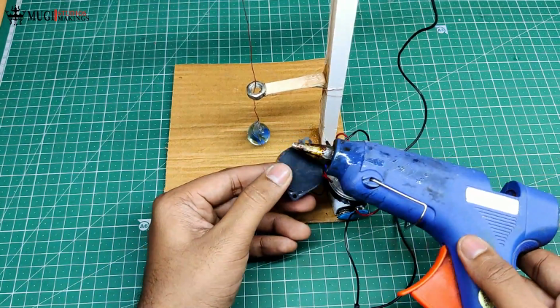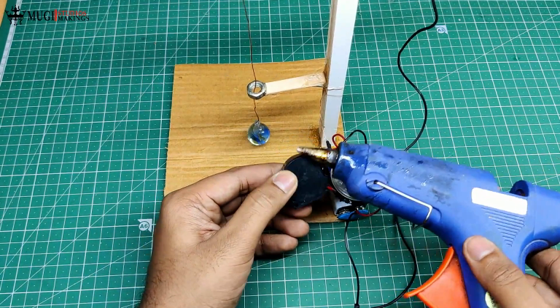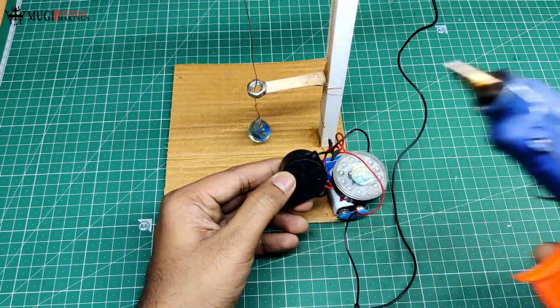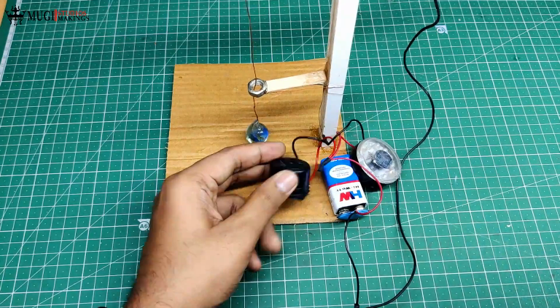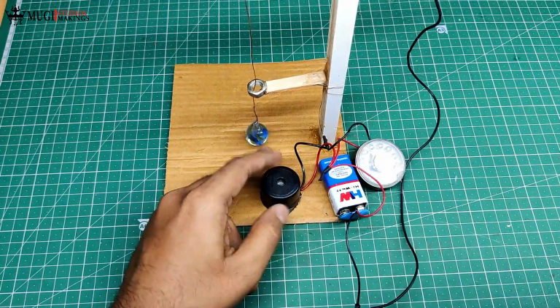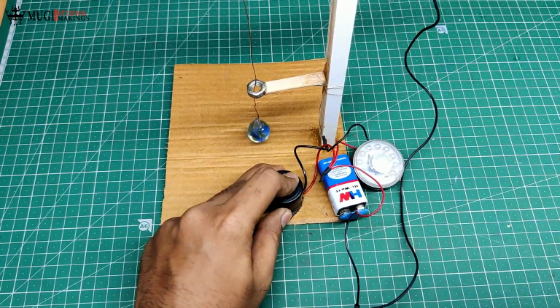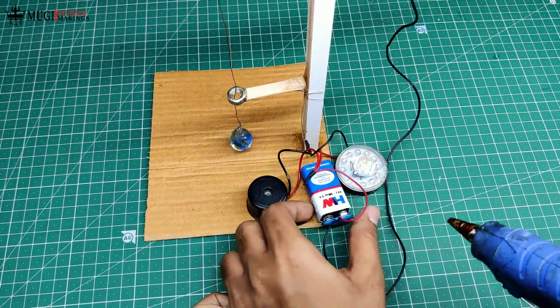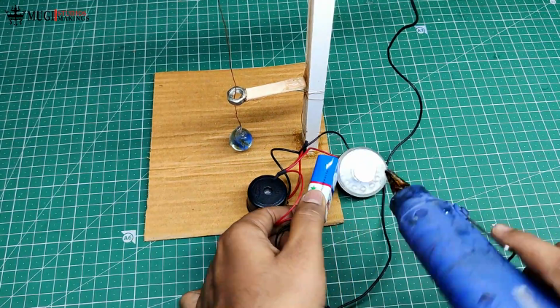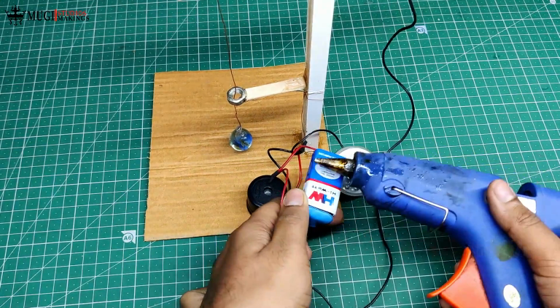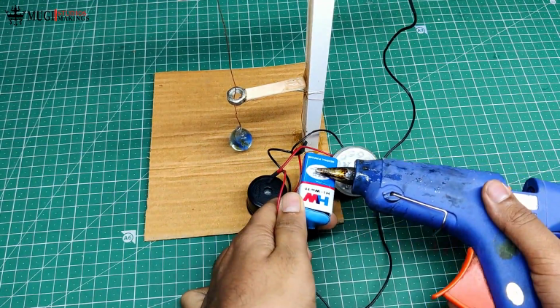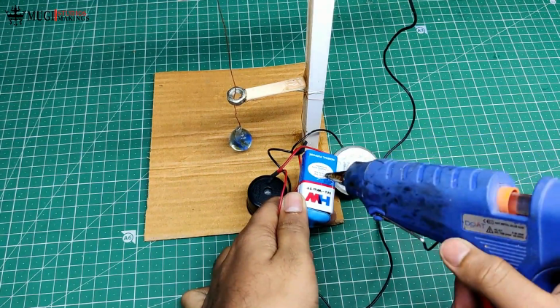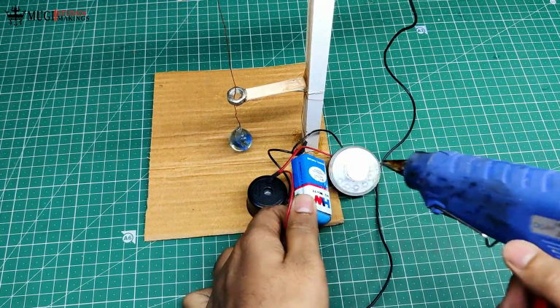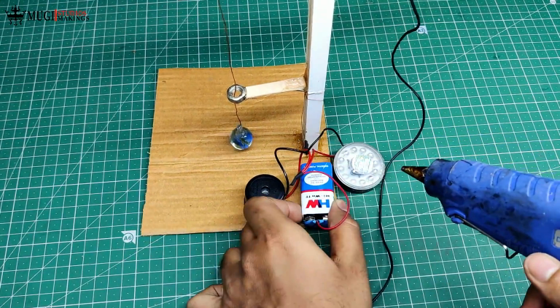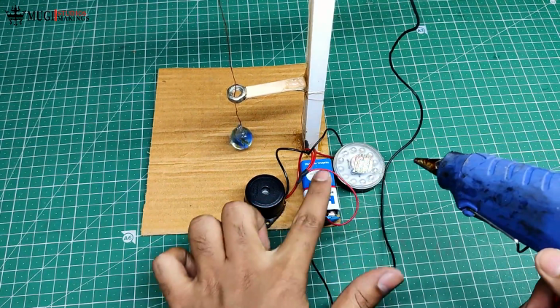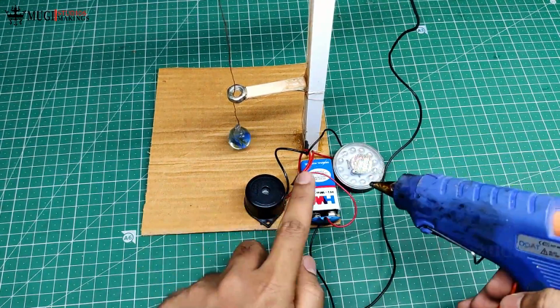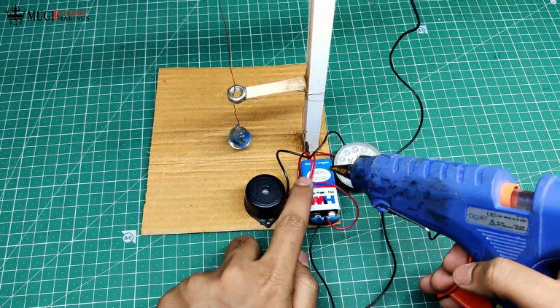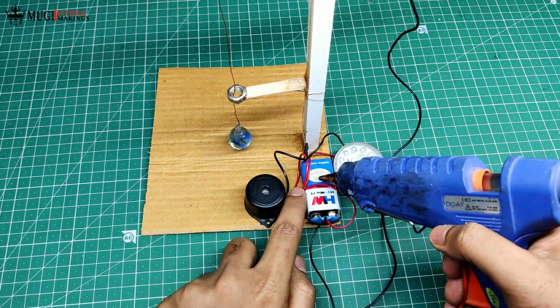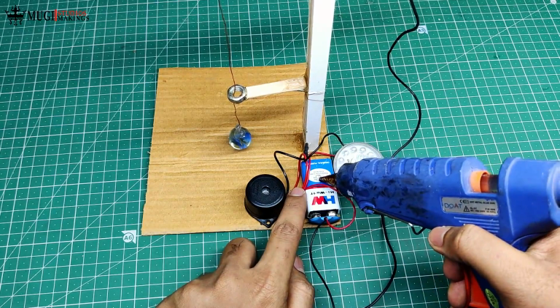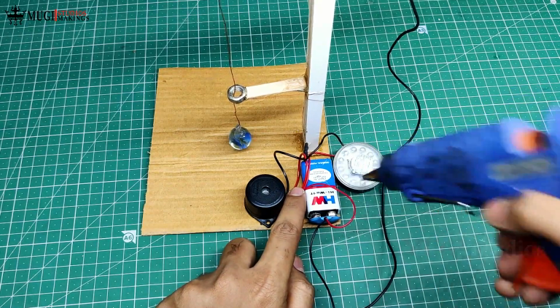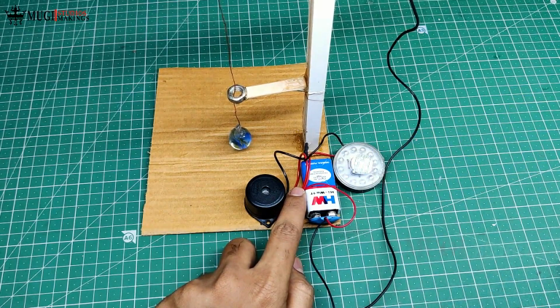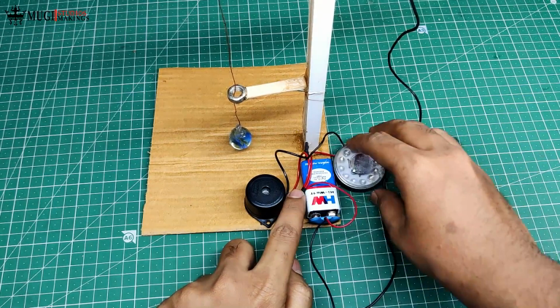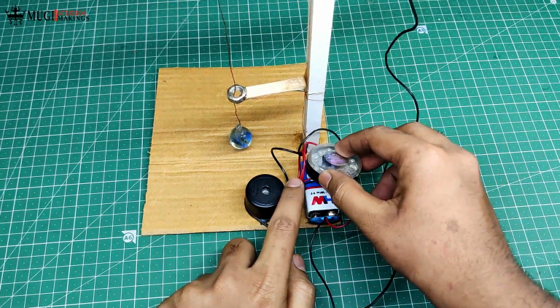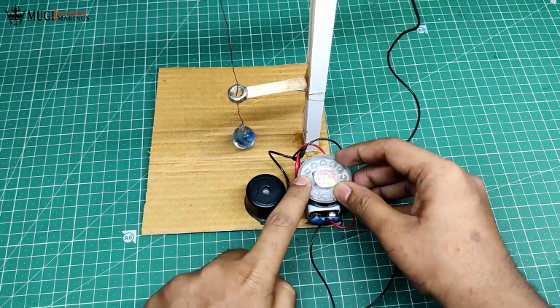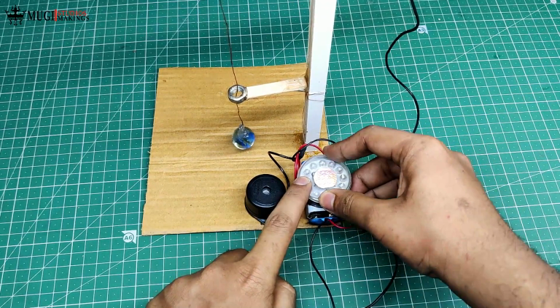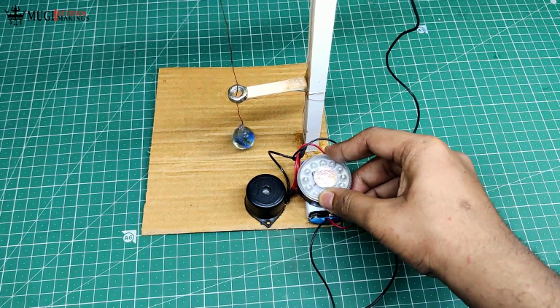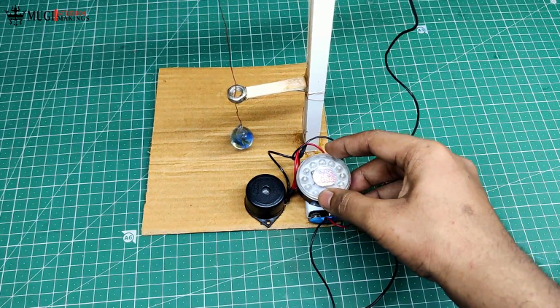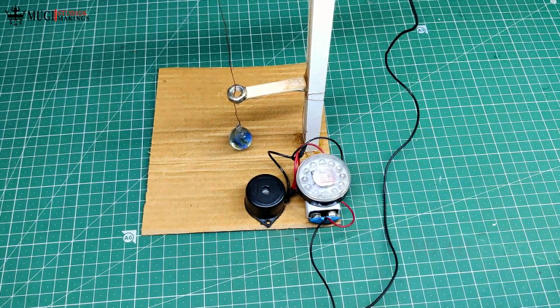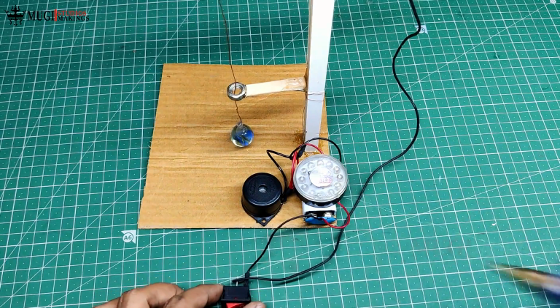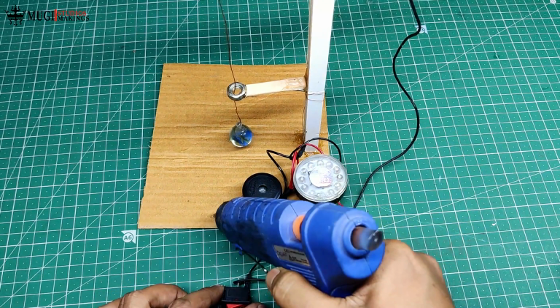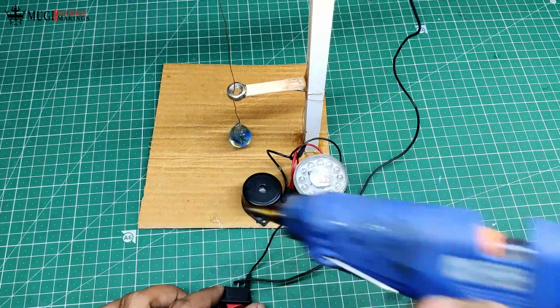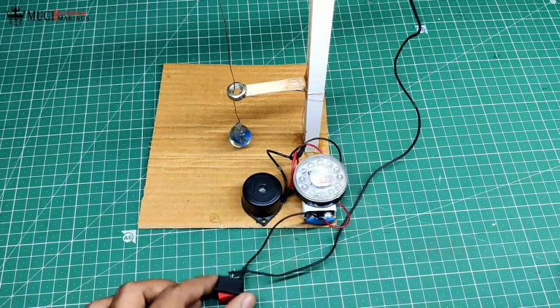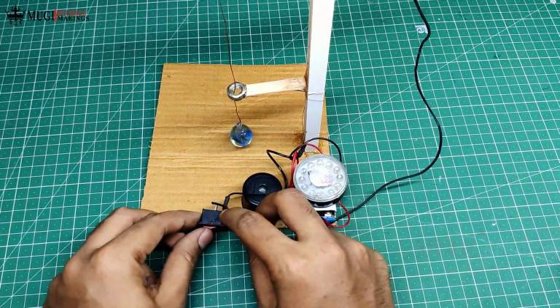We will solder the black wire in the base. We will solder the black wire in the cardboard base. We will solder the black wire to the battery. We will solder the light on the battery. We will switch to the switch.